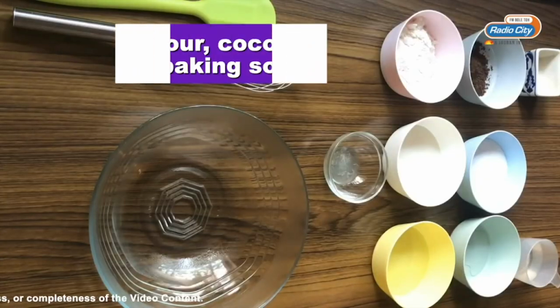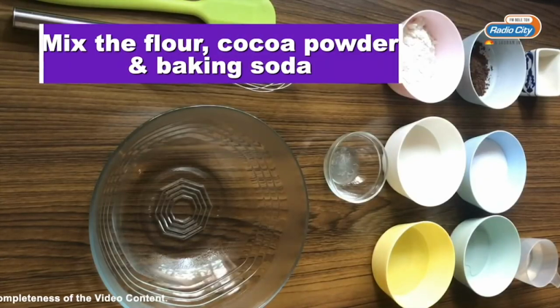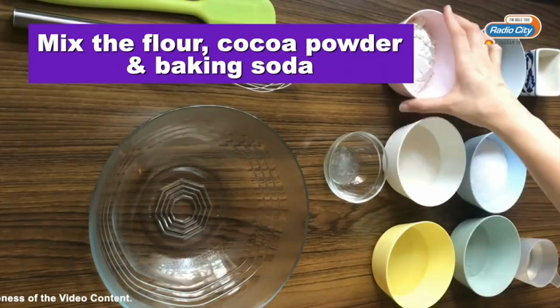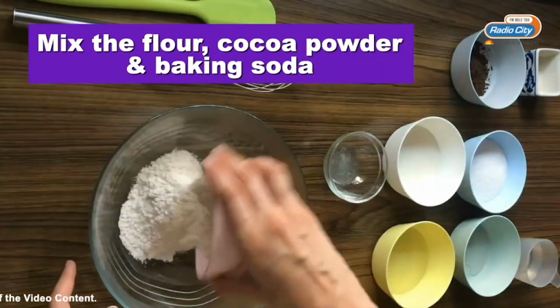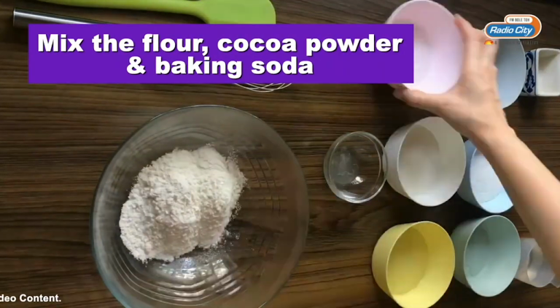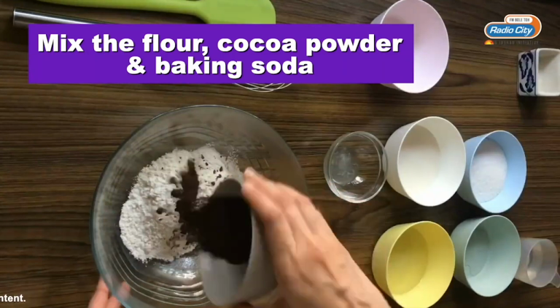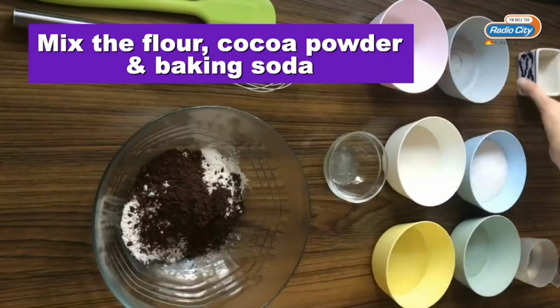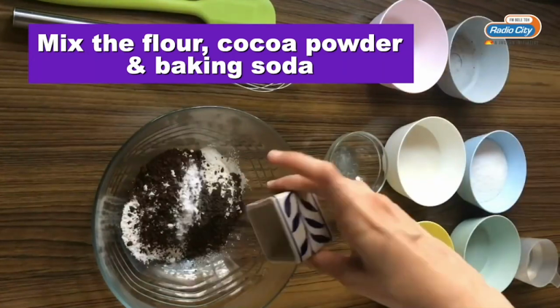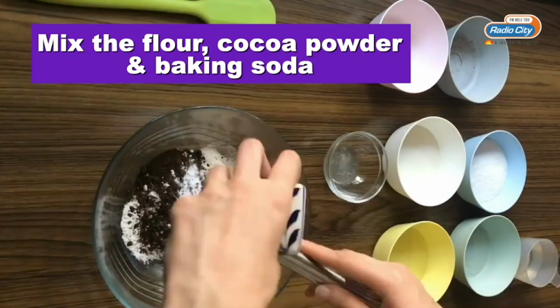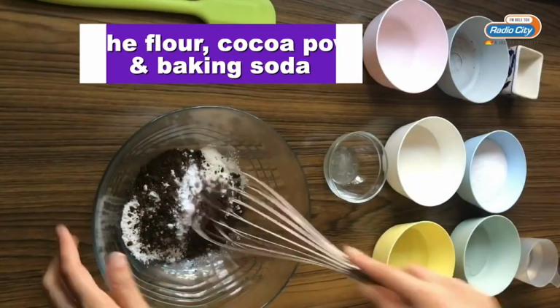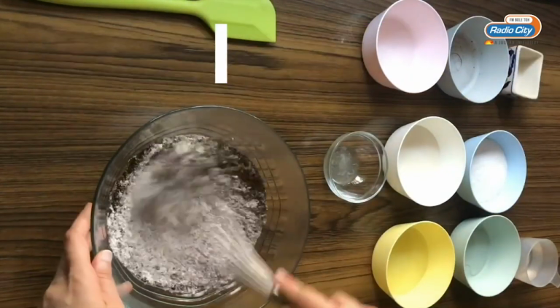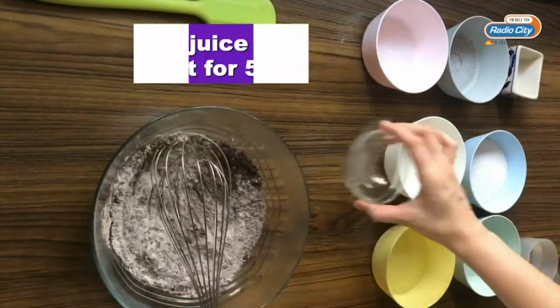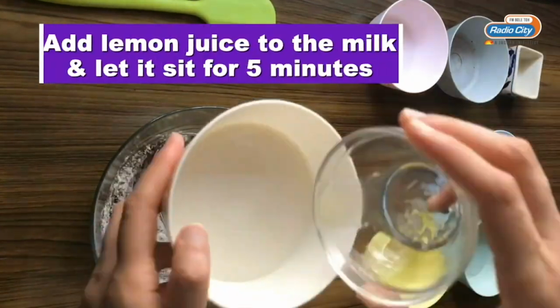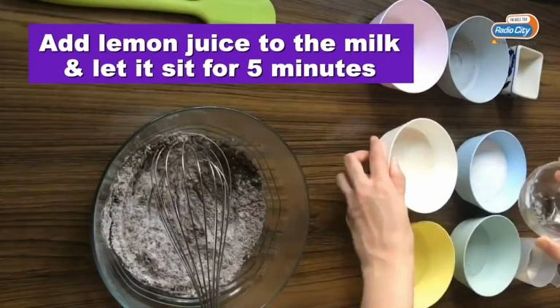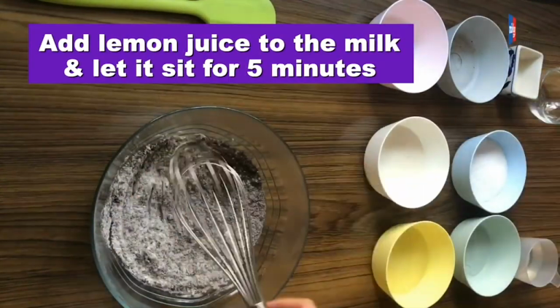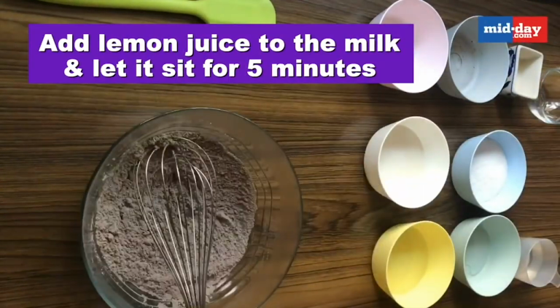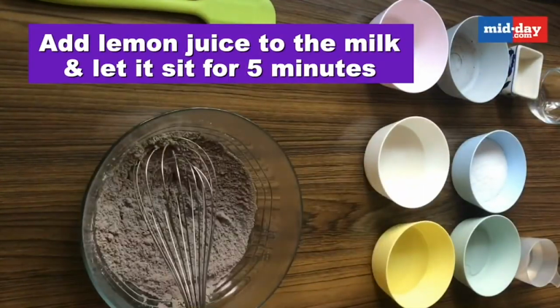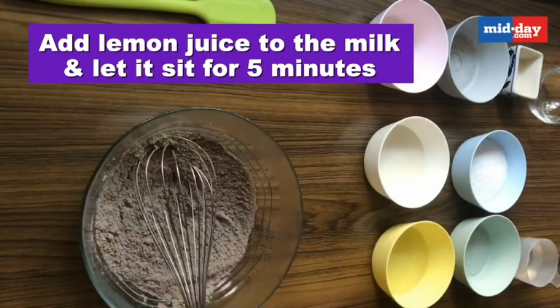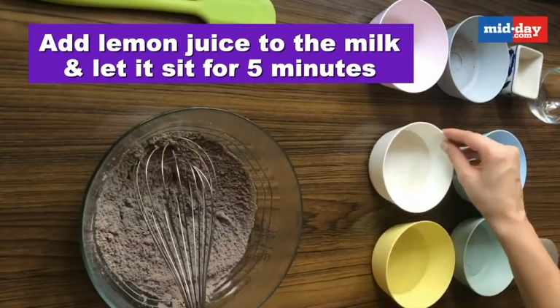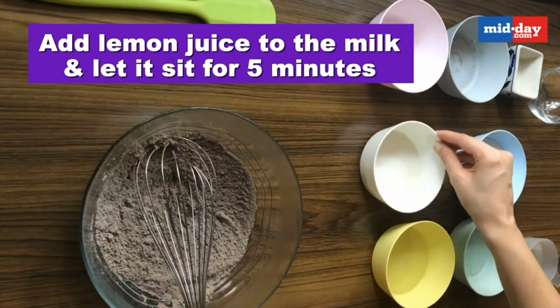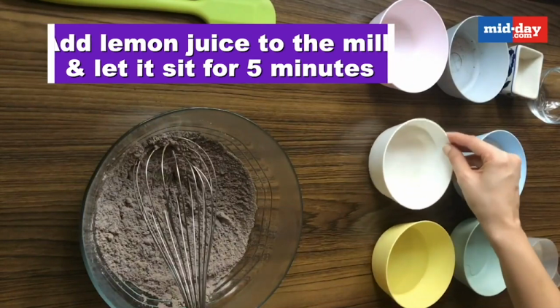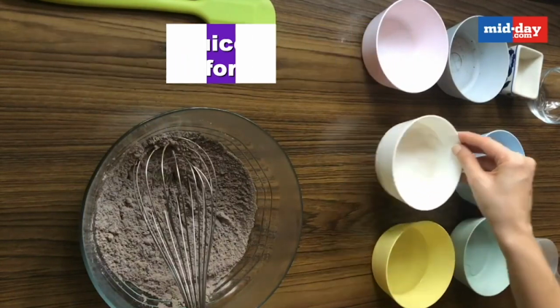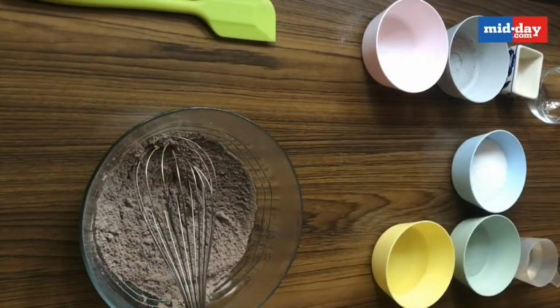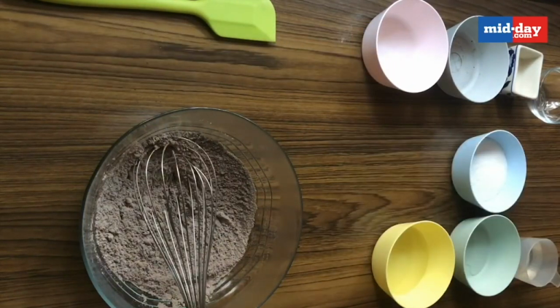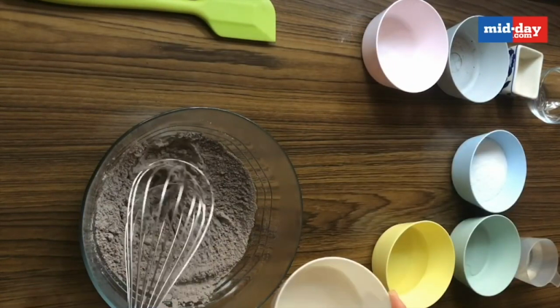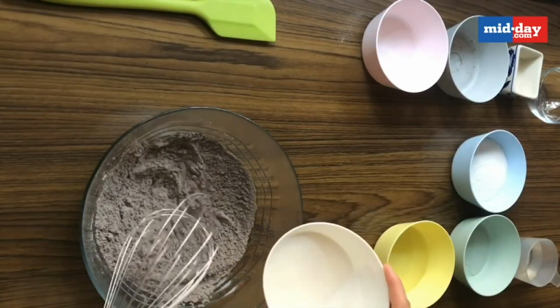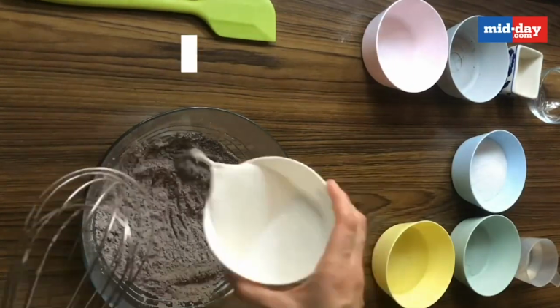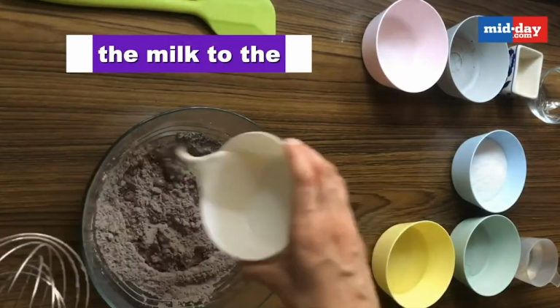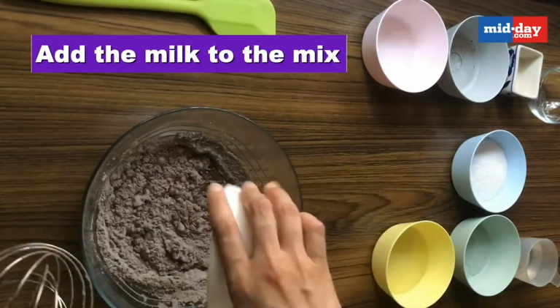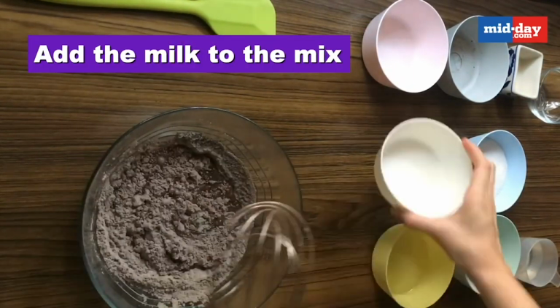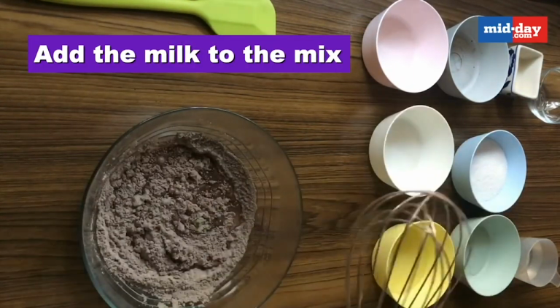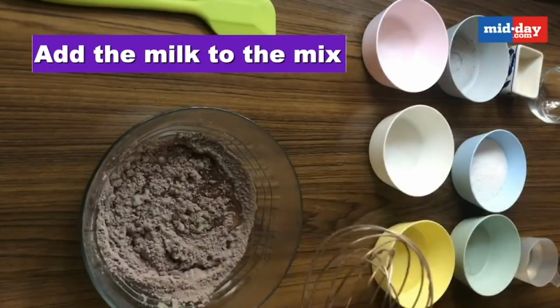I am going to be starting by mixing the flour, cocoa powder, and baking soda. Then I am going to mix the lemon juice with the milk and let it sit for about 5 minutes. While that is happening, I am going to be preheating my oven and prepping the tray.